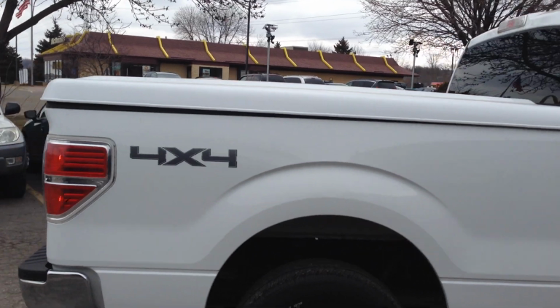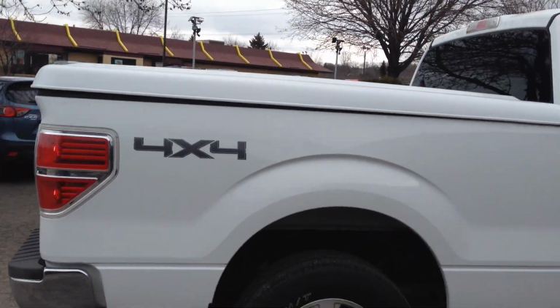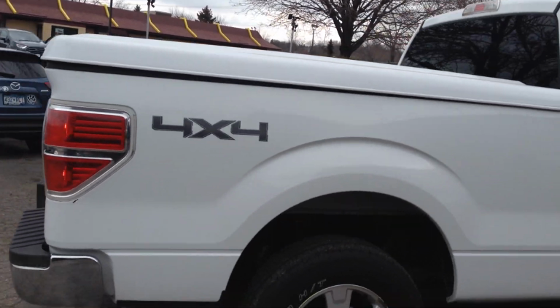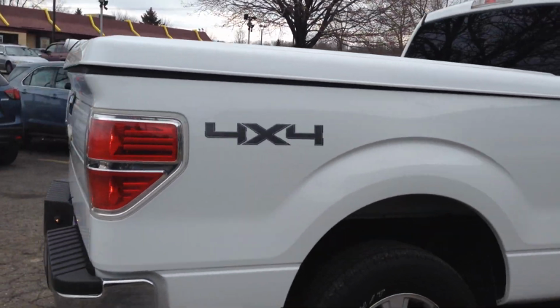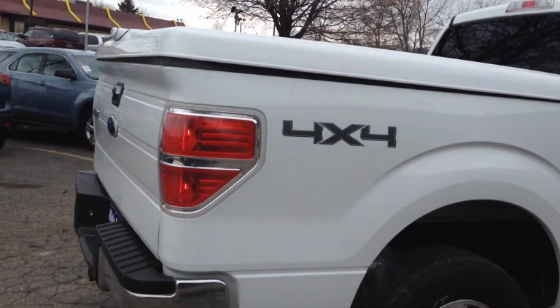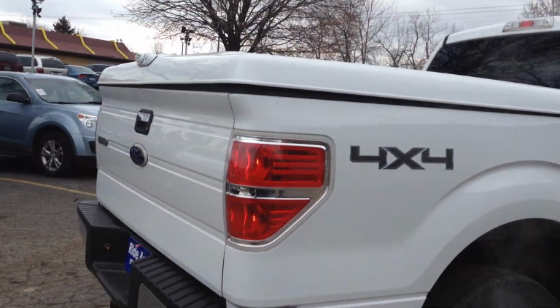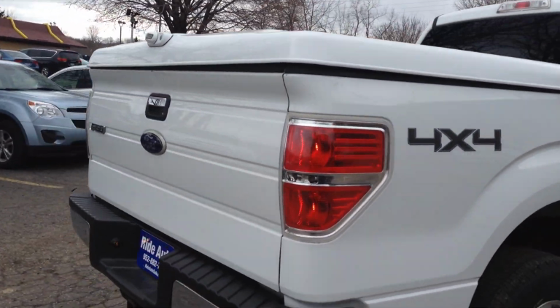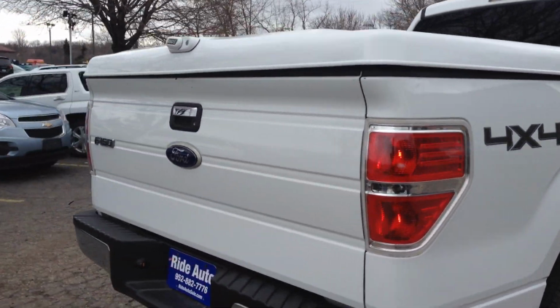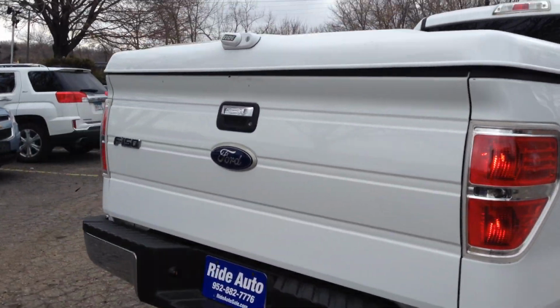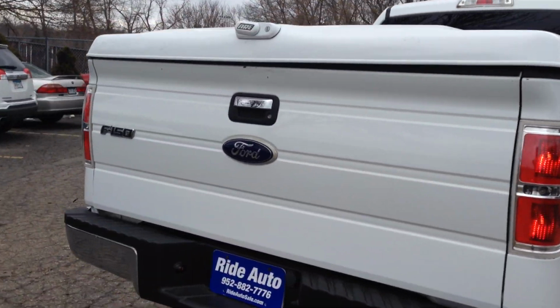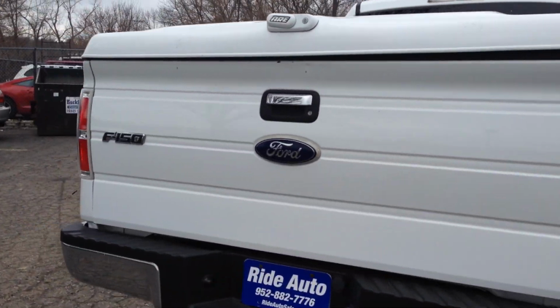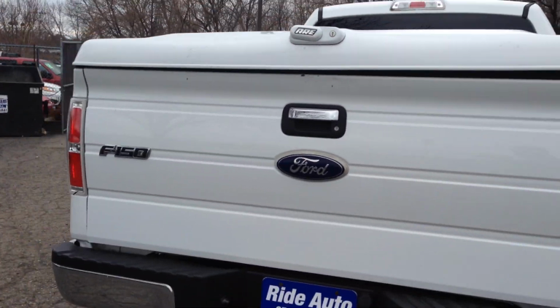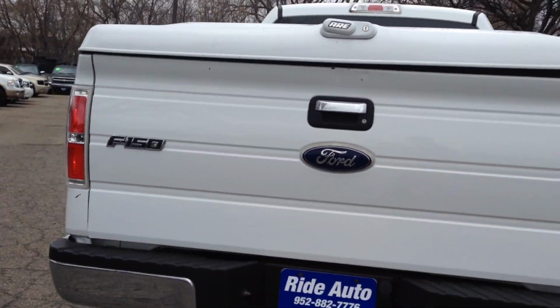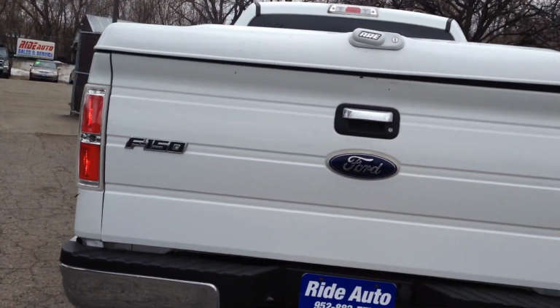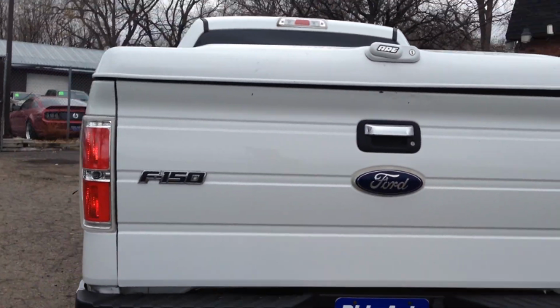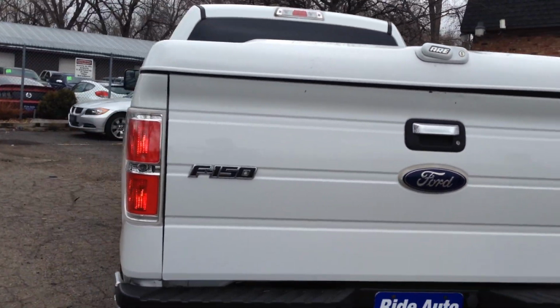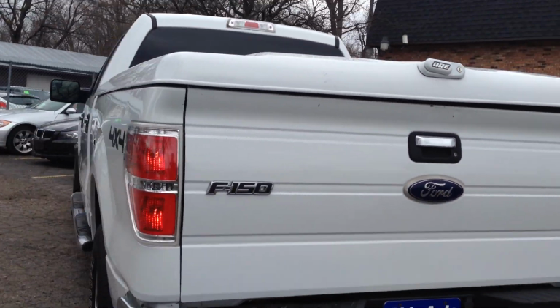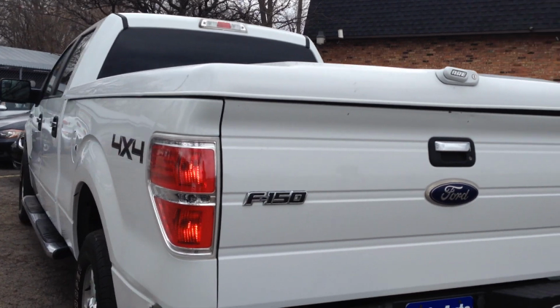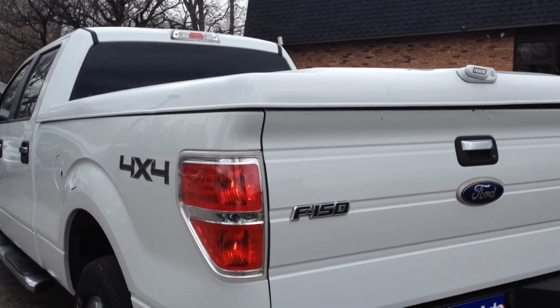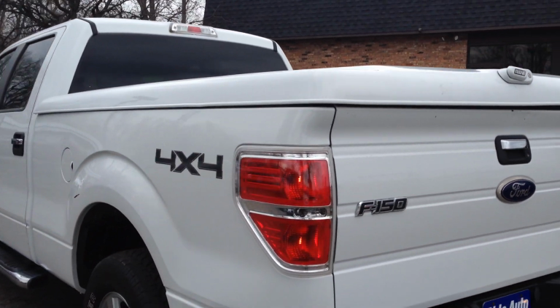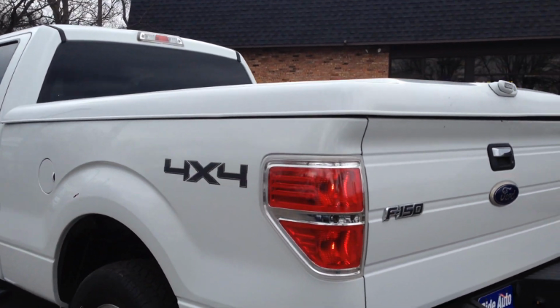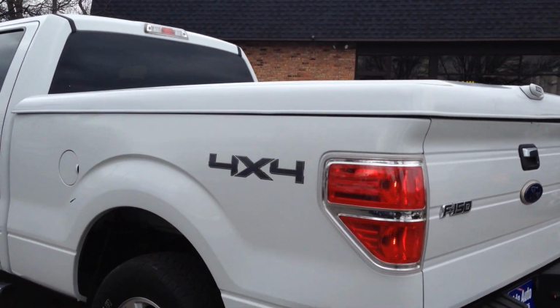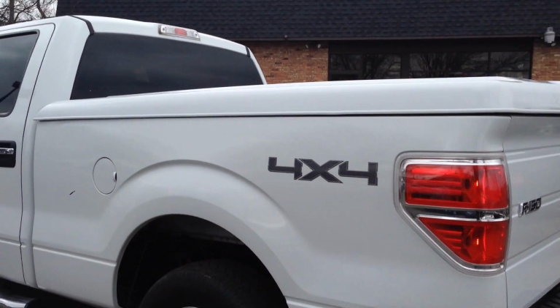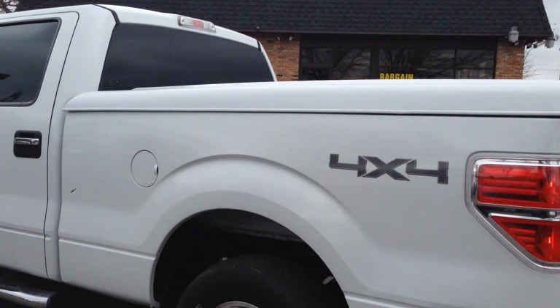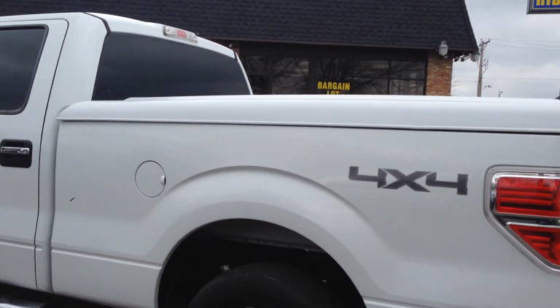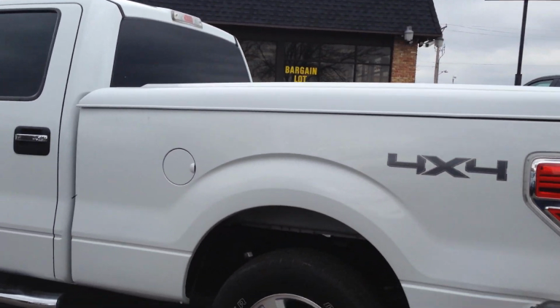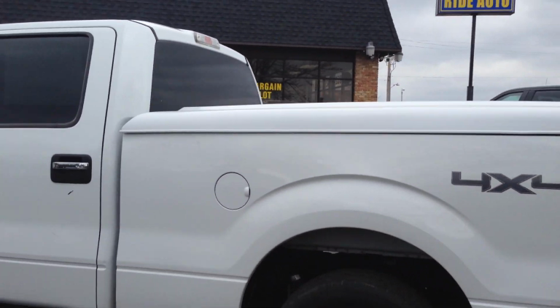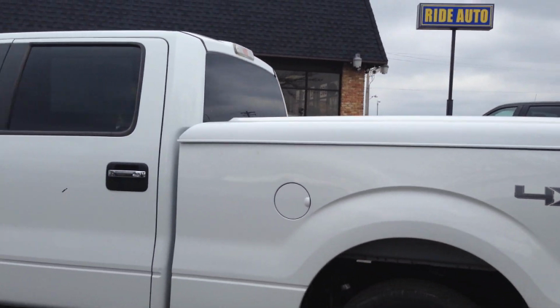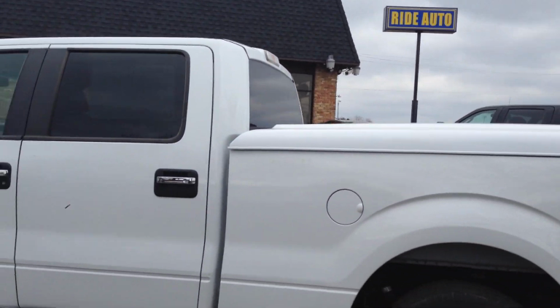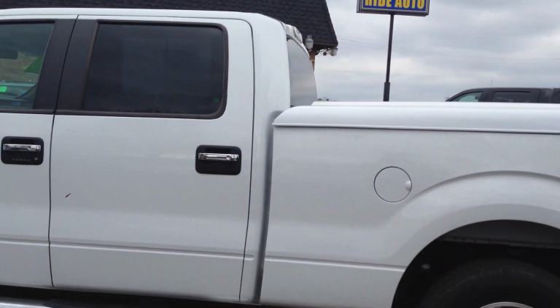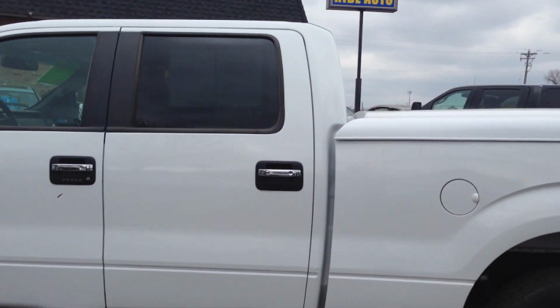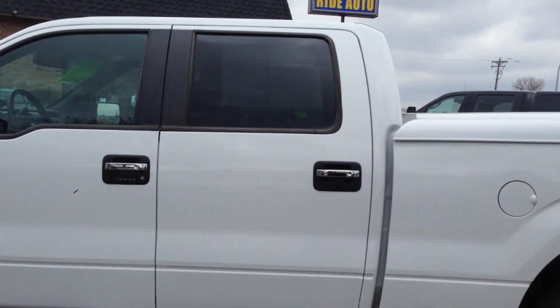It has the EcoBoost 3.5 liter, 365 horsepower, twin turbocharged V6, trailer tow package, alloy wheels, and it's got the hard fiberglass tonneau cover.